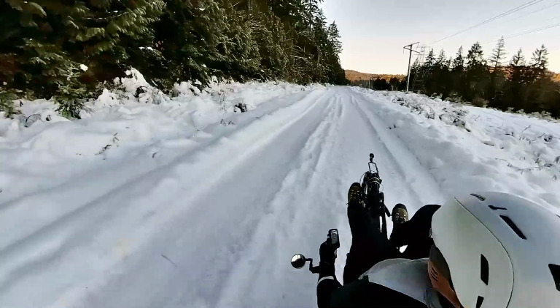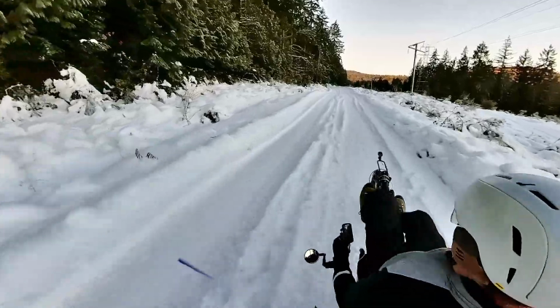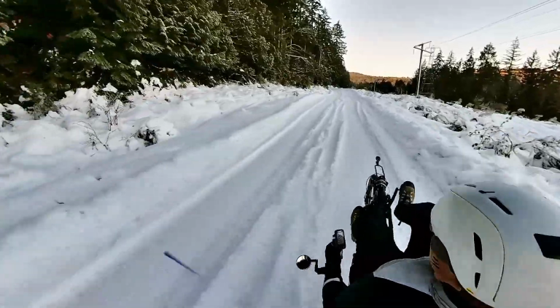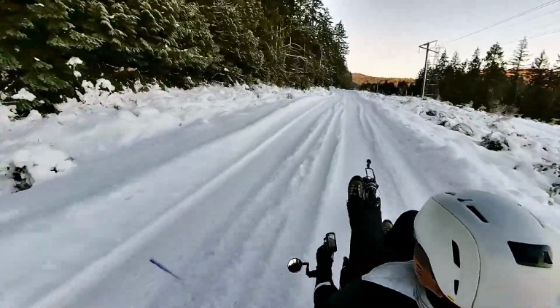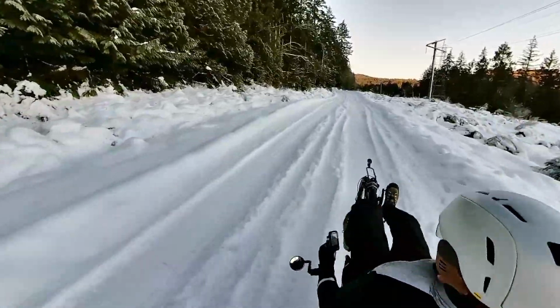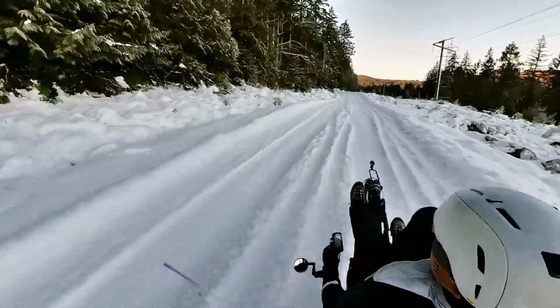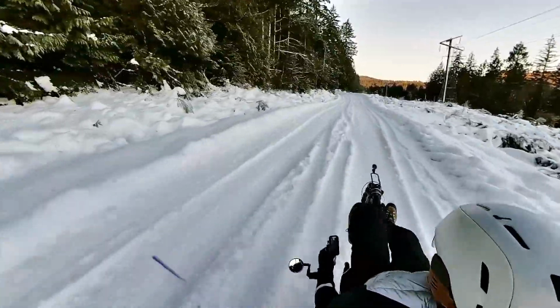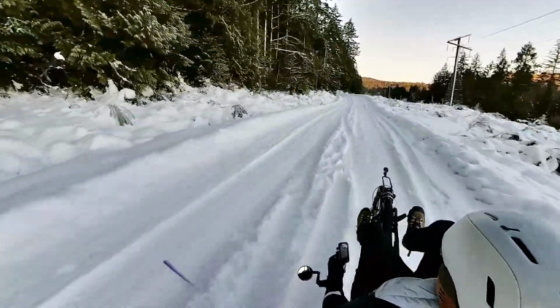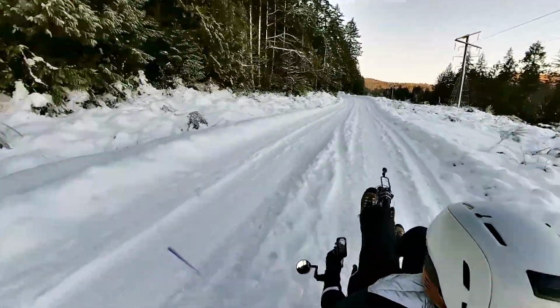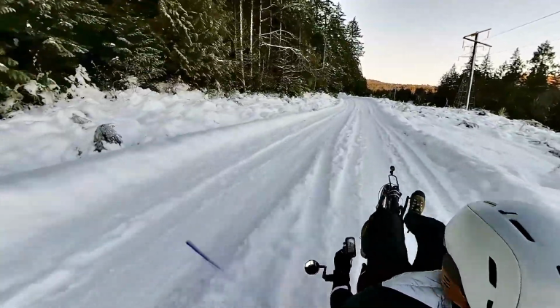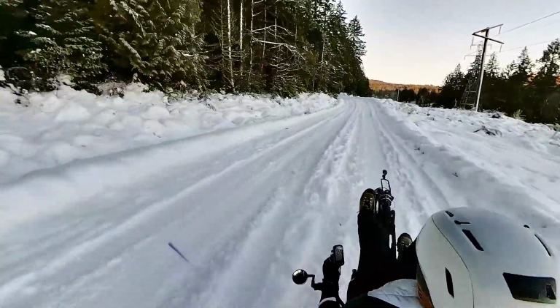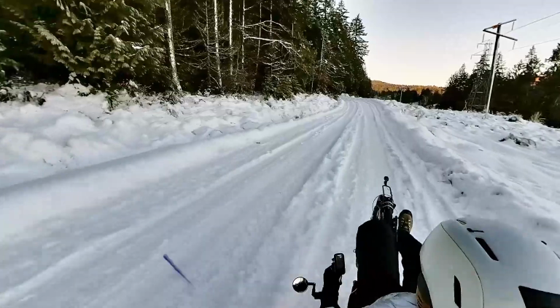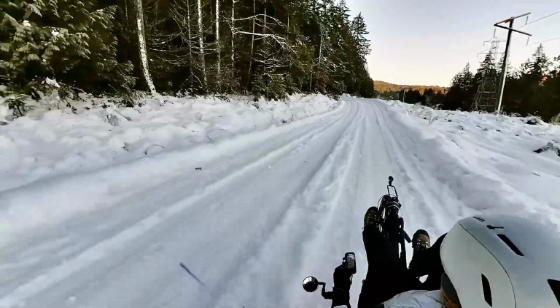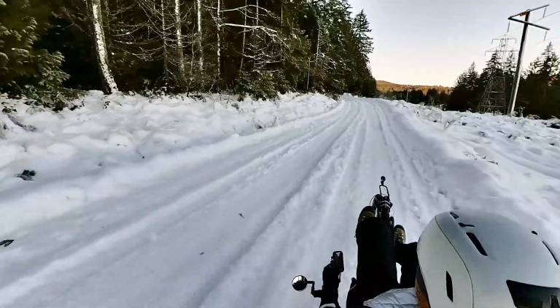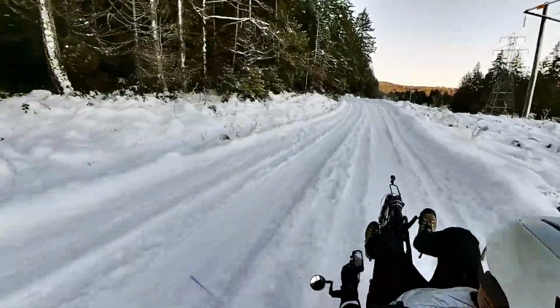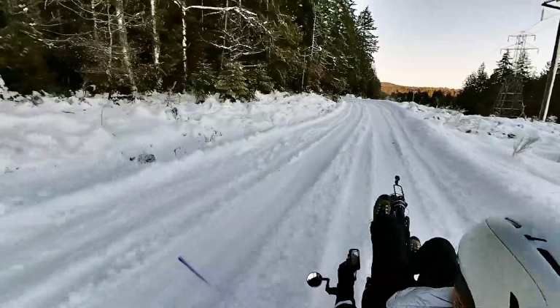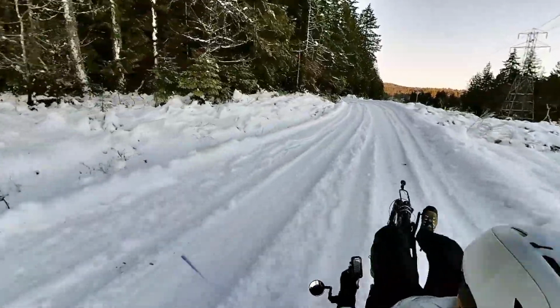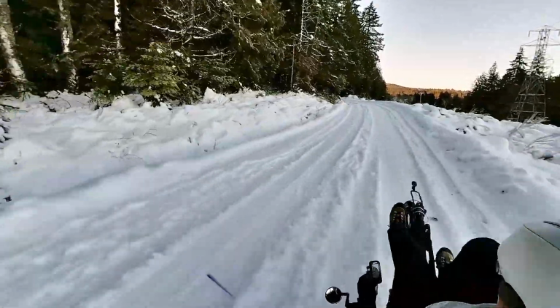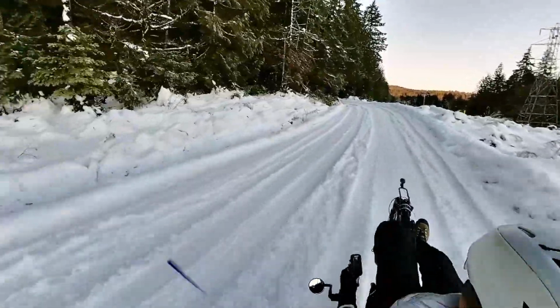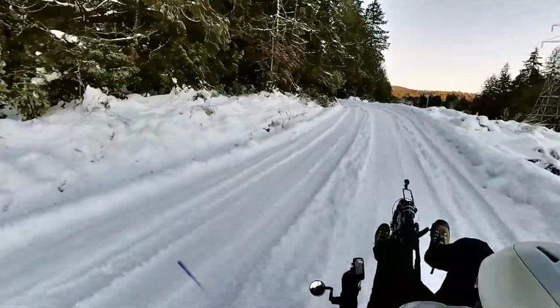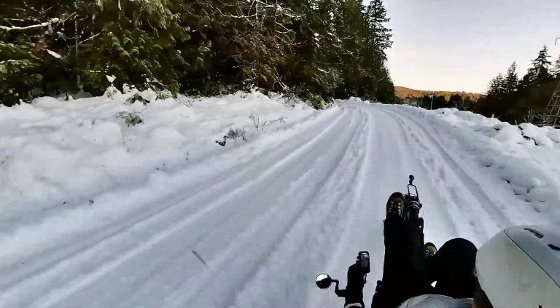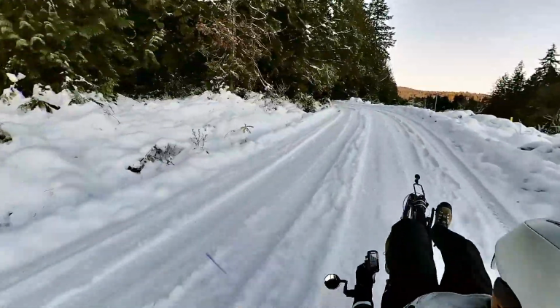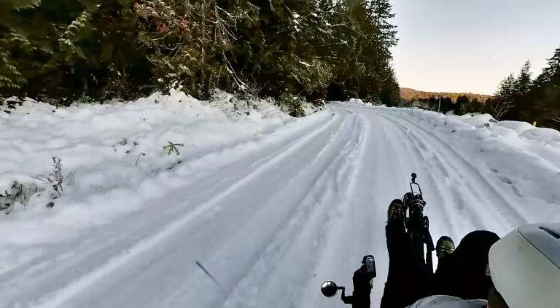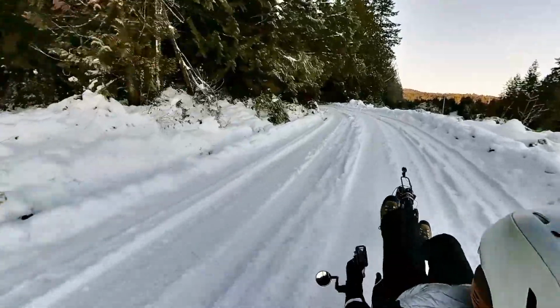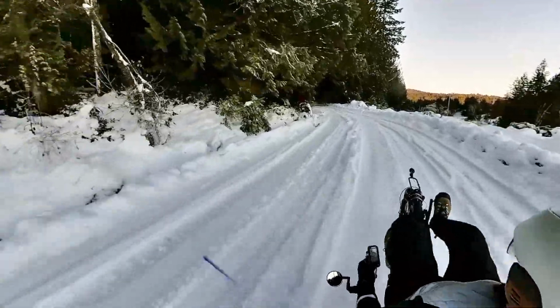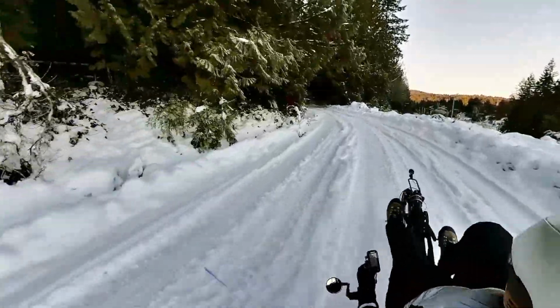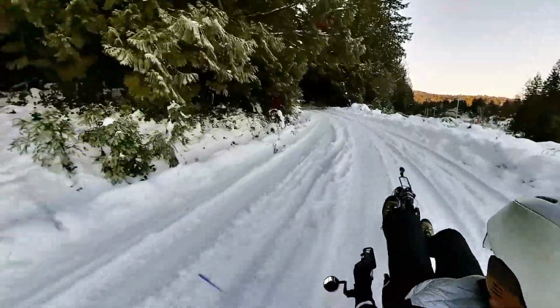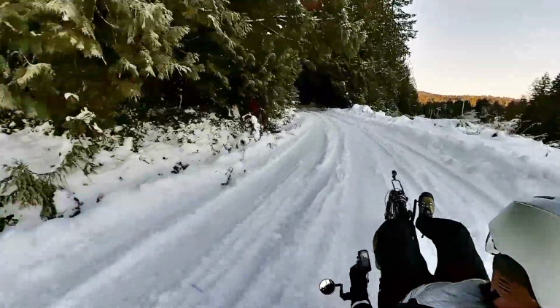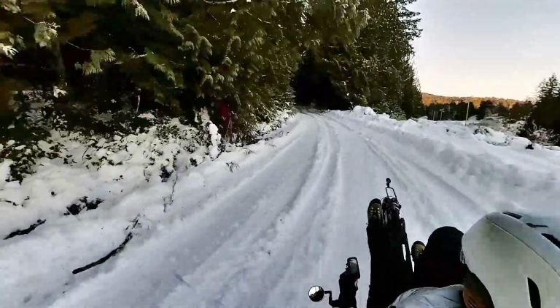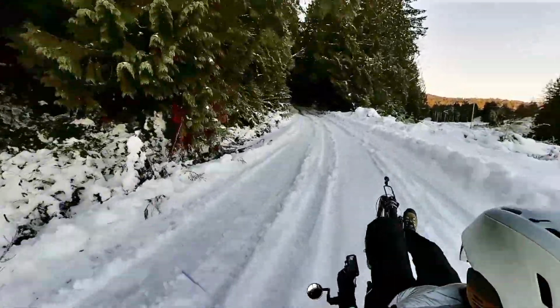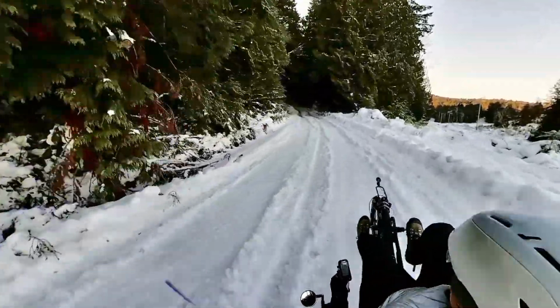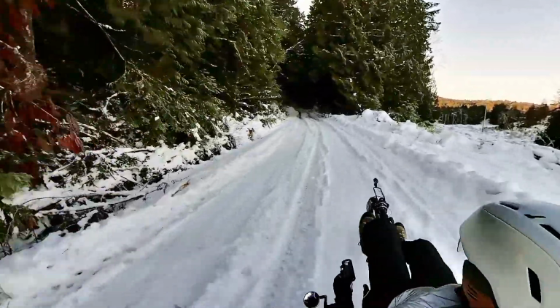I'm pretty impressed with the clip I'm able to maintain. There's a lot of rolling resistance from the snow and the studded tires, but of course you've got the assistance from the Shimano Steps EP8, which gives you all the power you need.